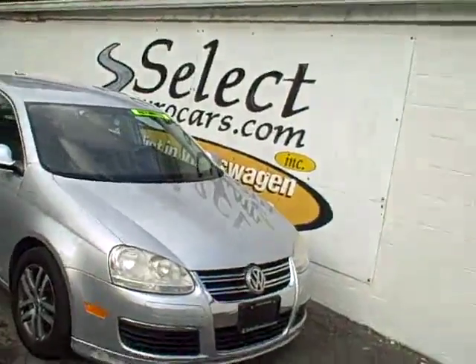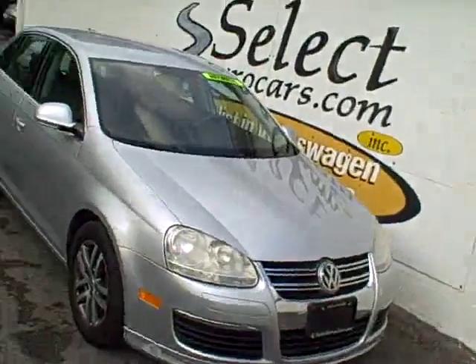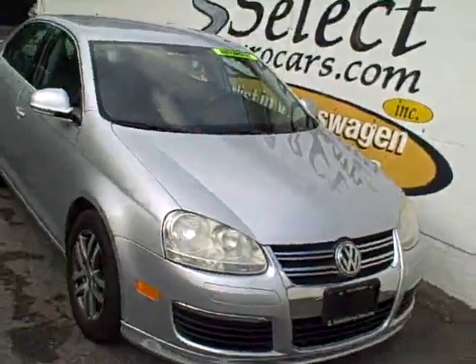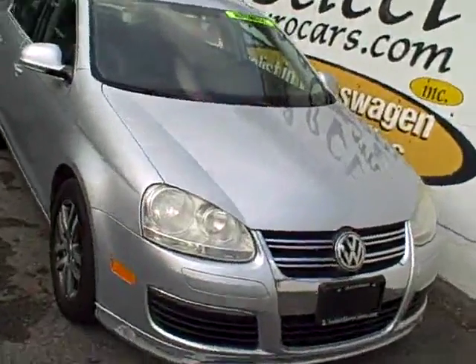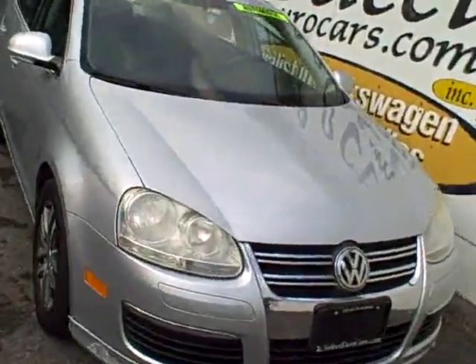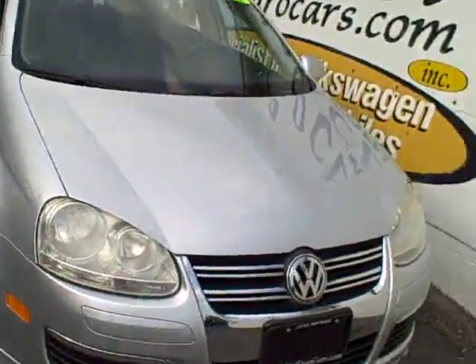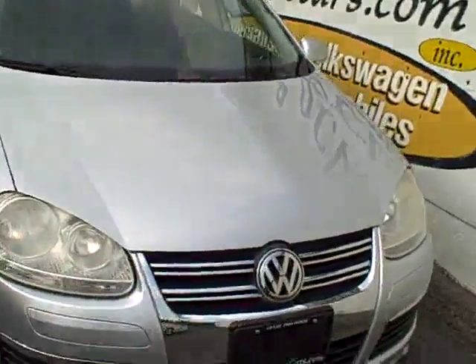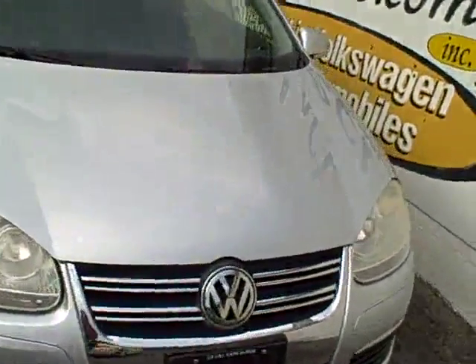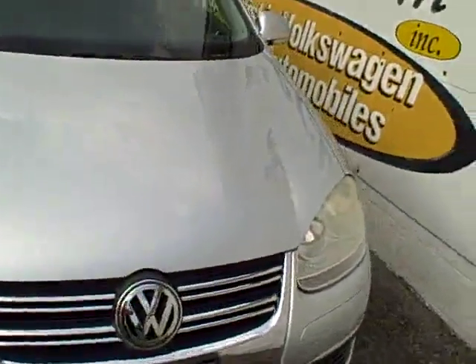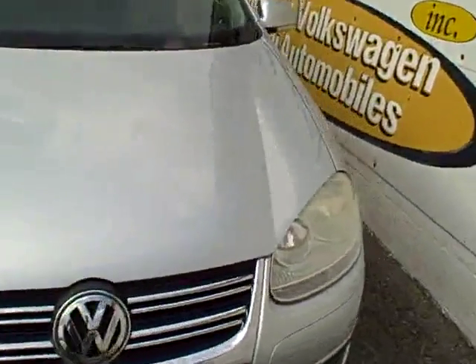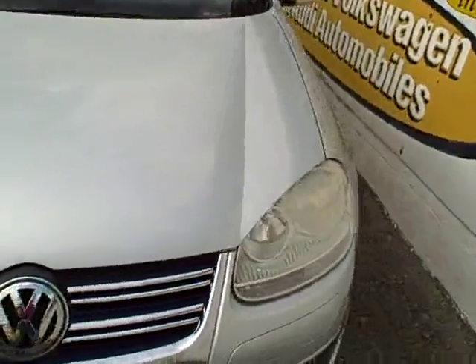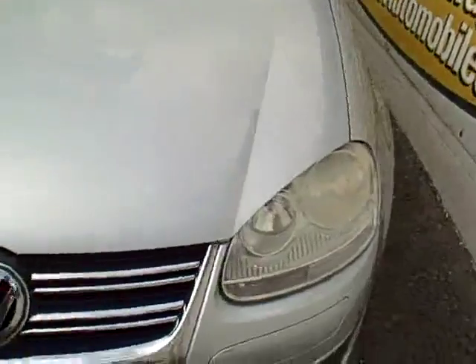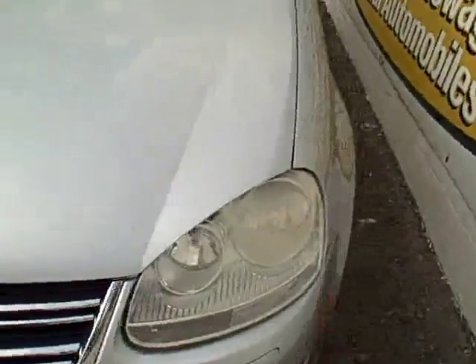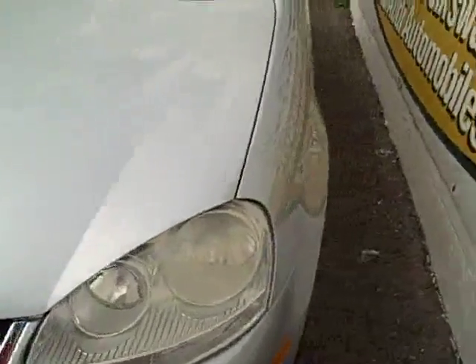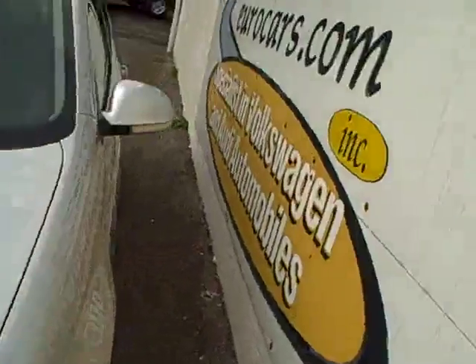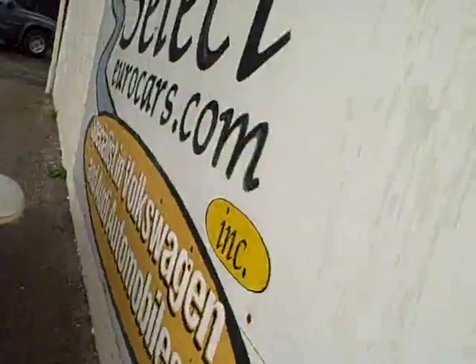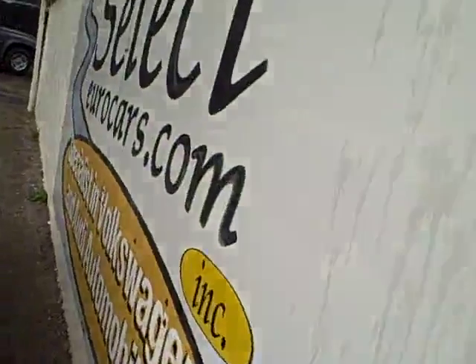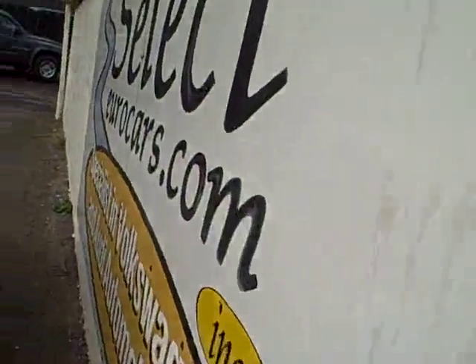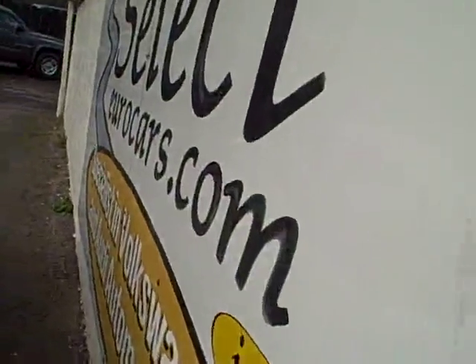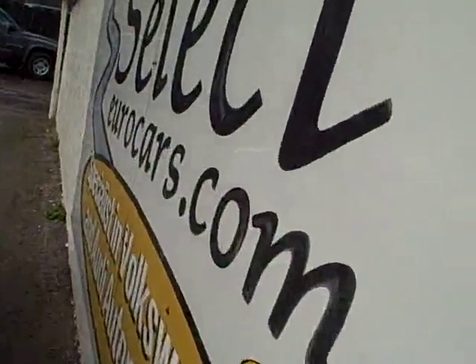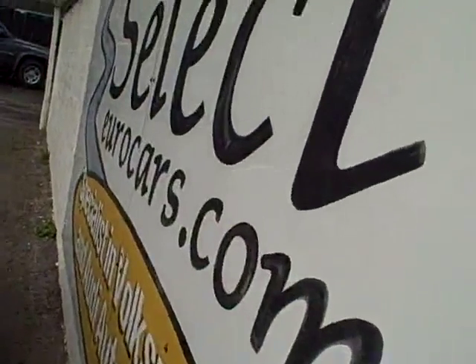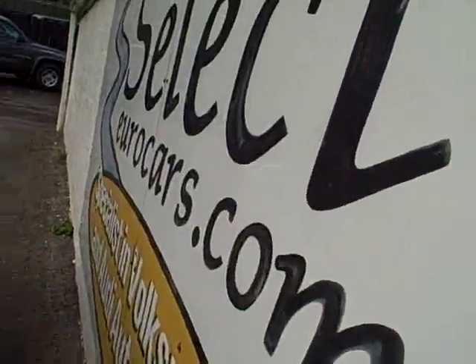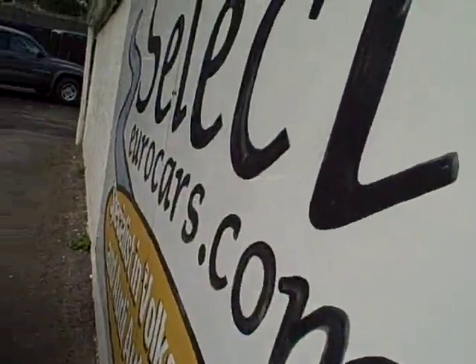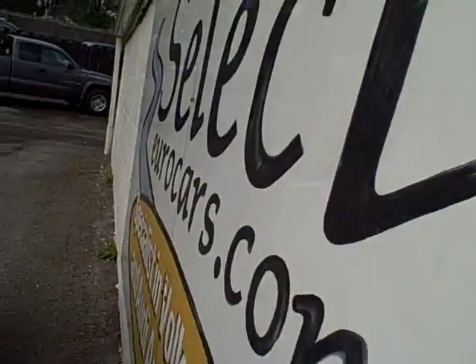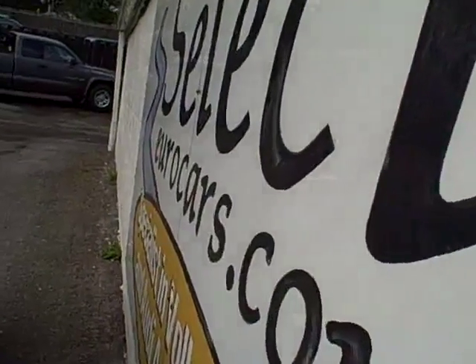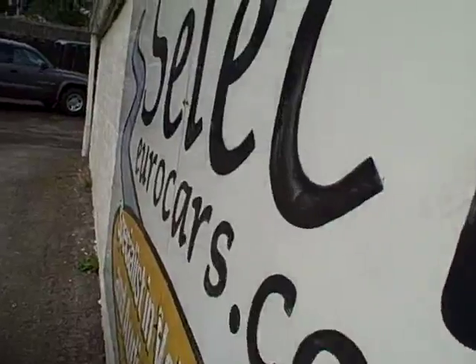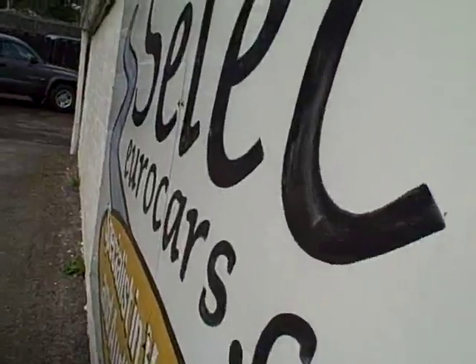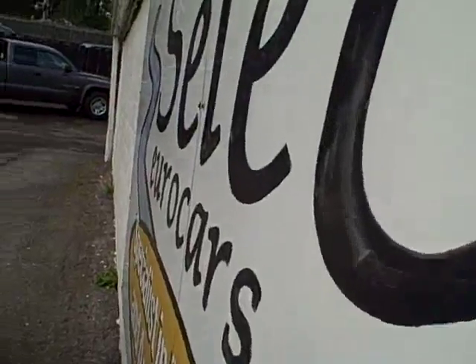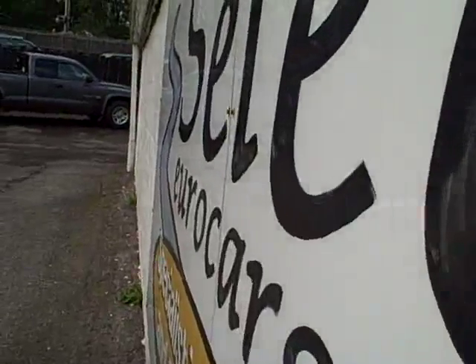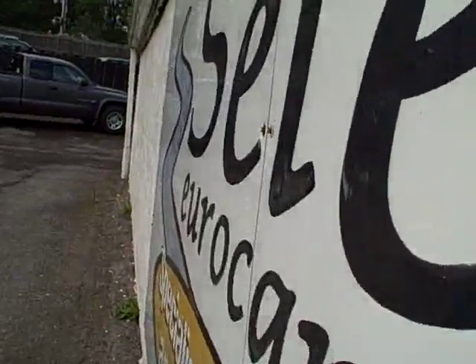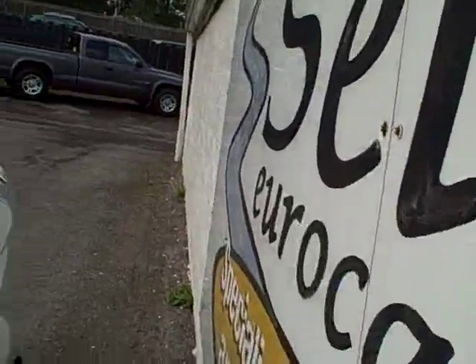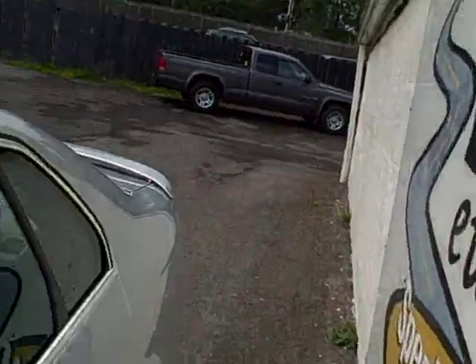2009 Volkswagen Jetta, automatic transmission. Available here at Select Eurocars, where we specialize in Volkswagen and Audi for over 32 years.